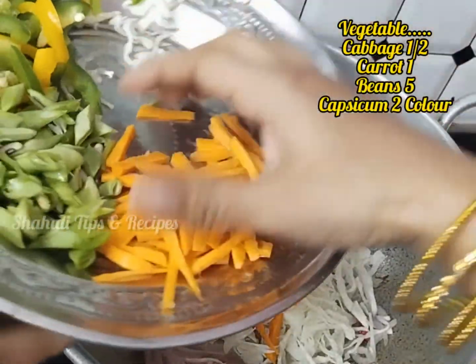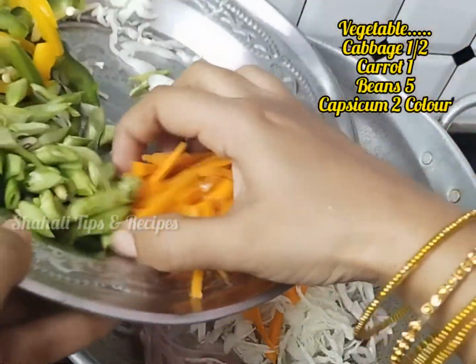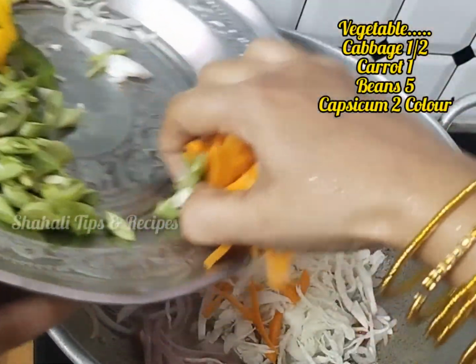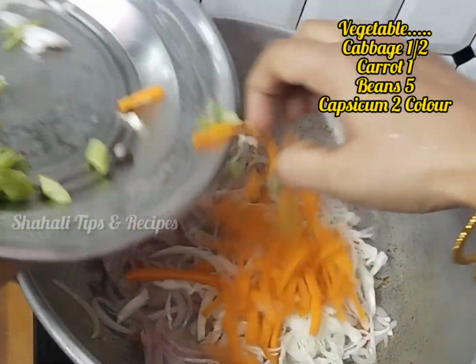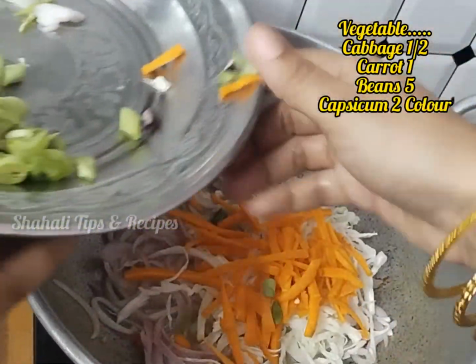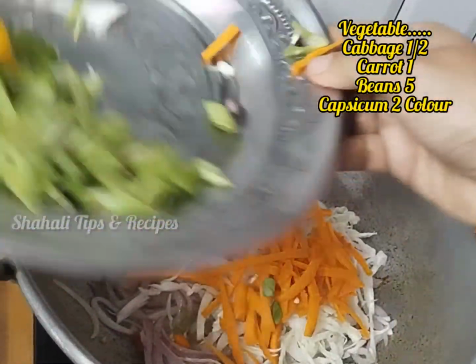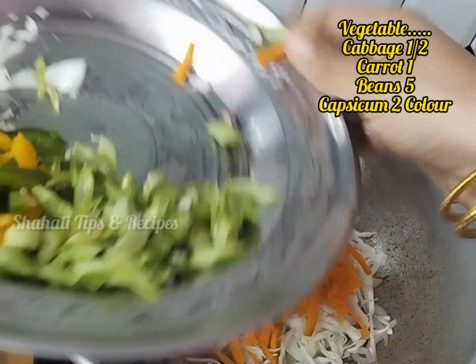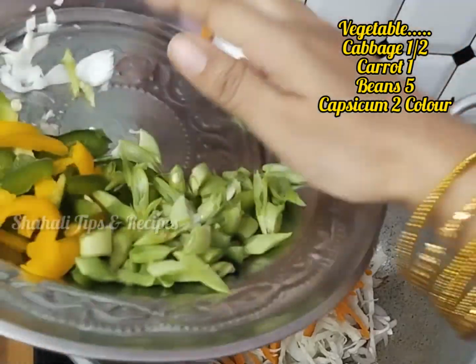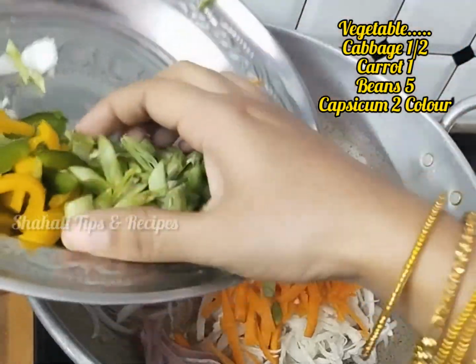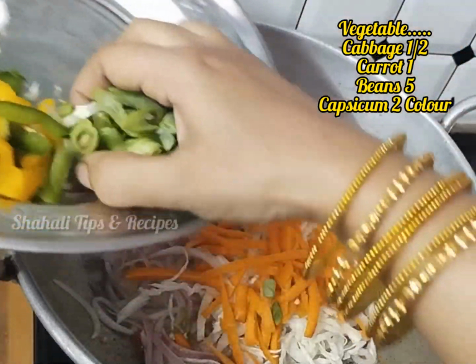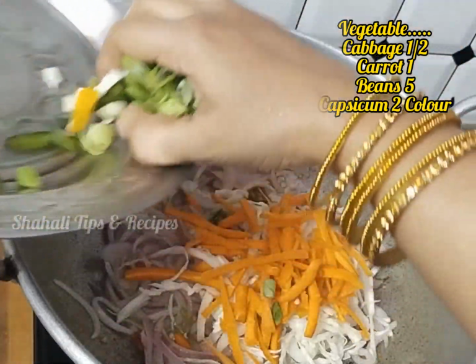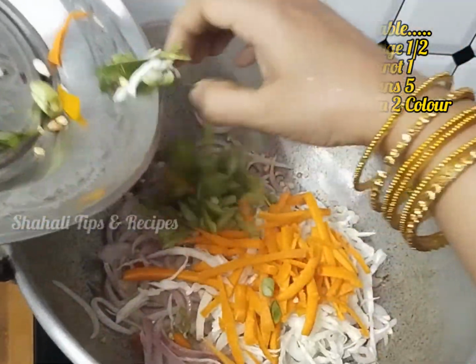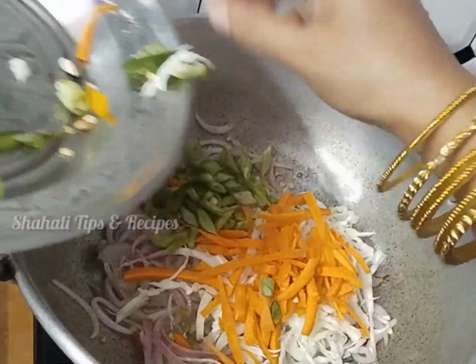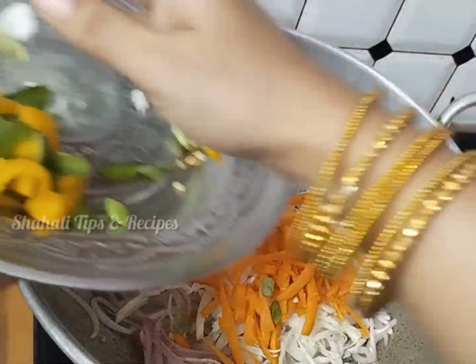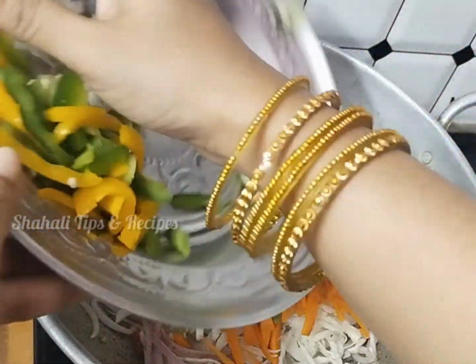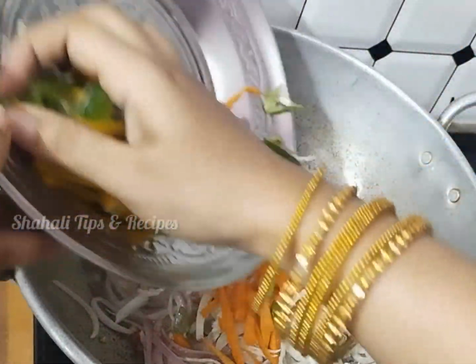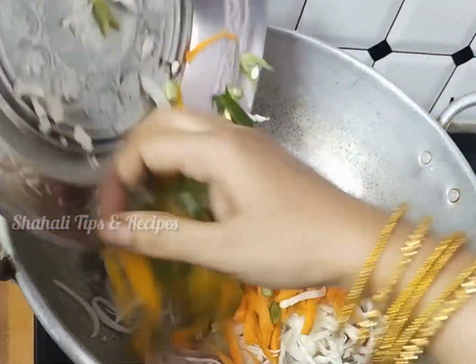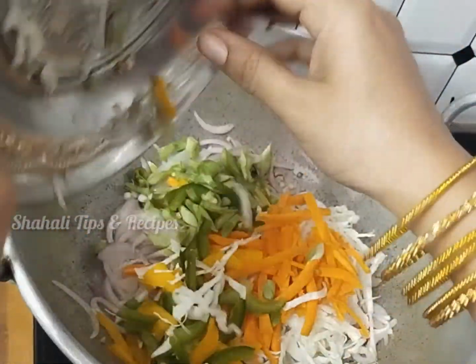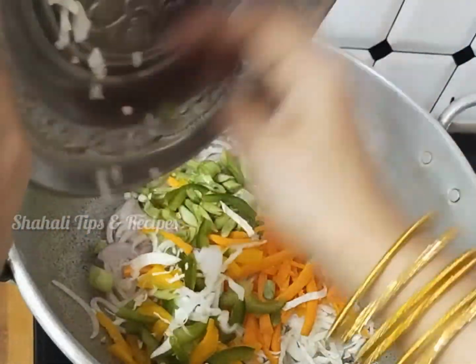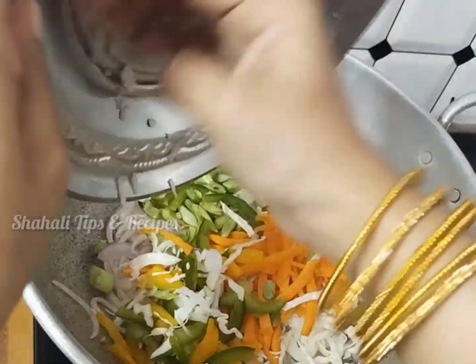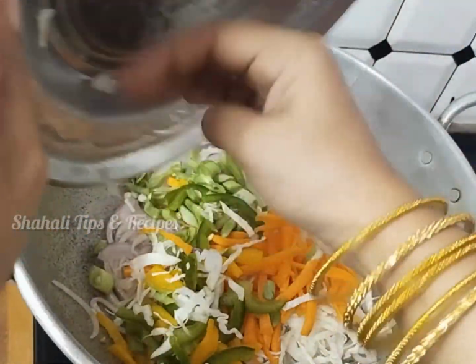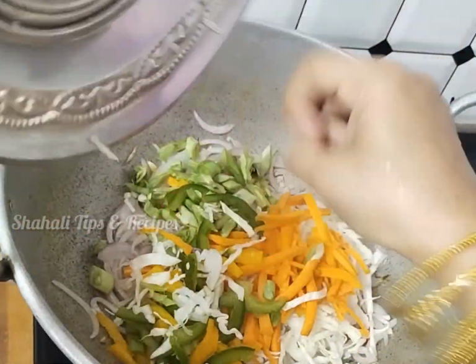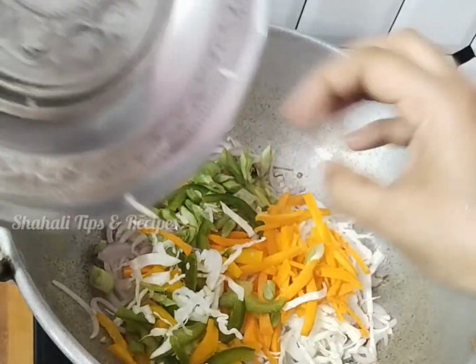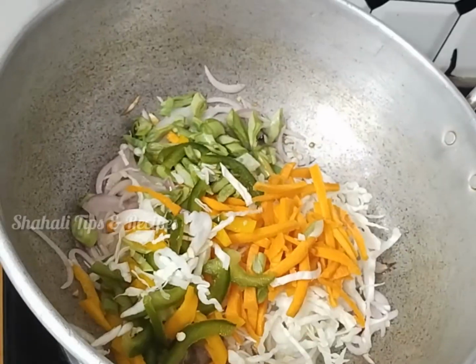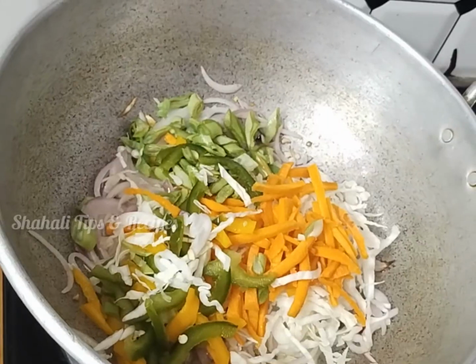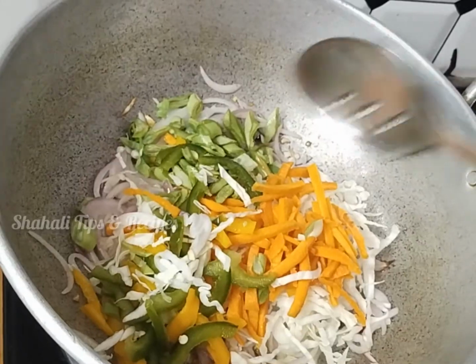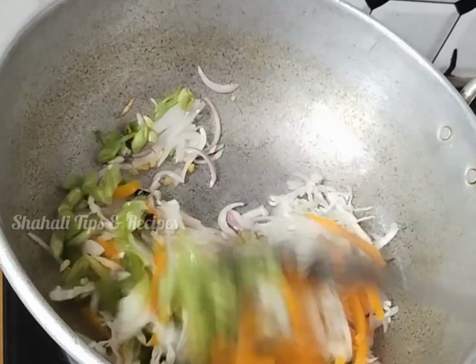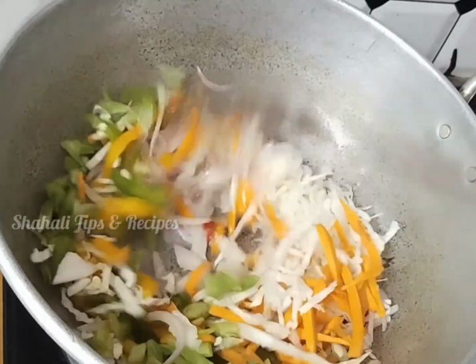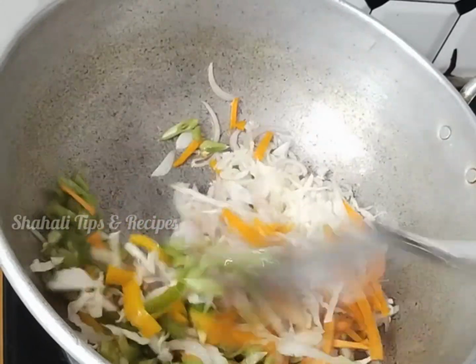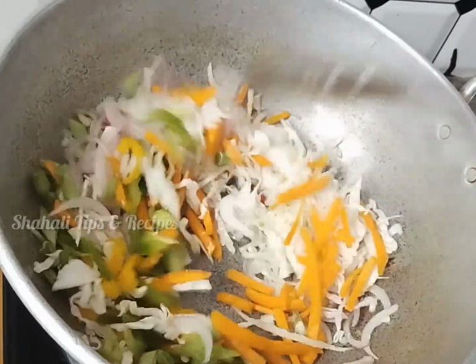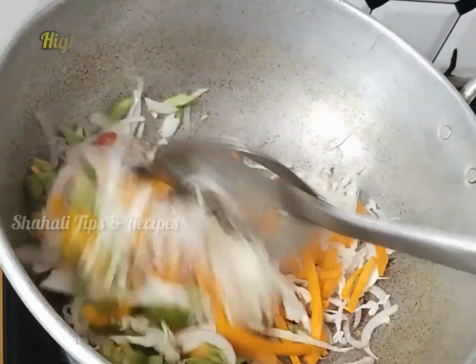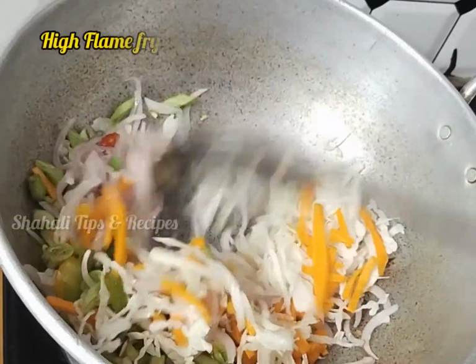Add 5 tablespoons of carrots, finely cut, 2 tablespoons of beans, and 2 tablespoons of capsicum. Let's fry the vegetables on high flame.